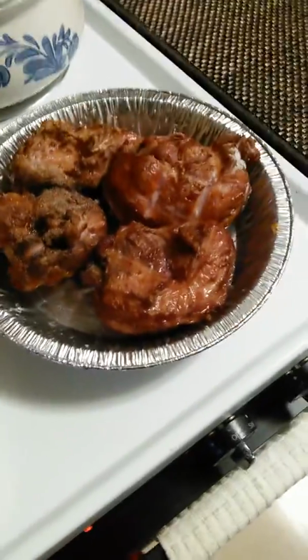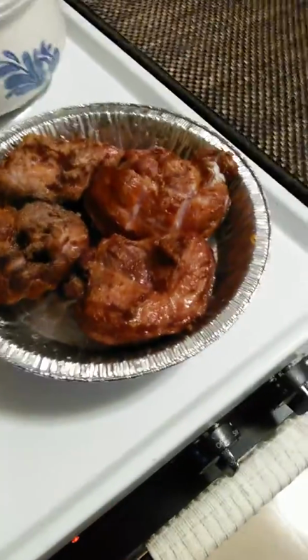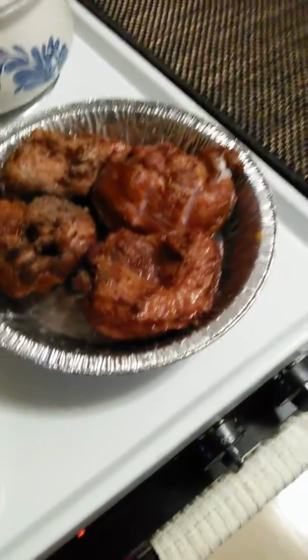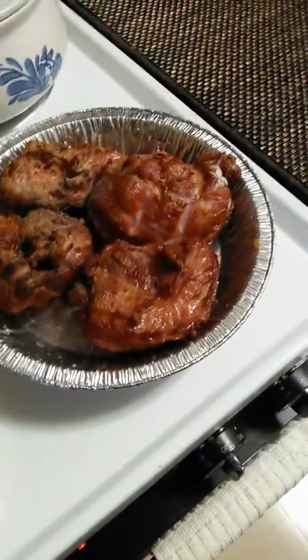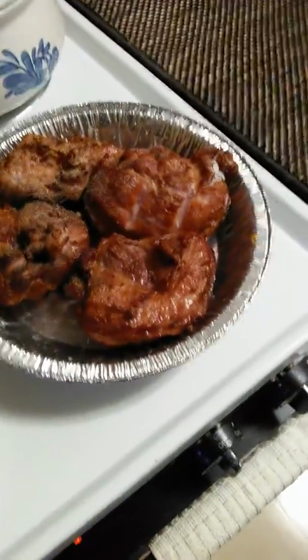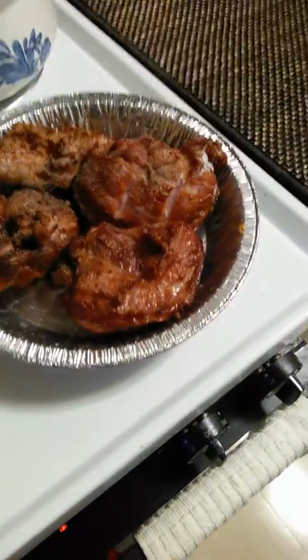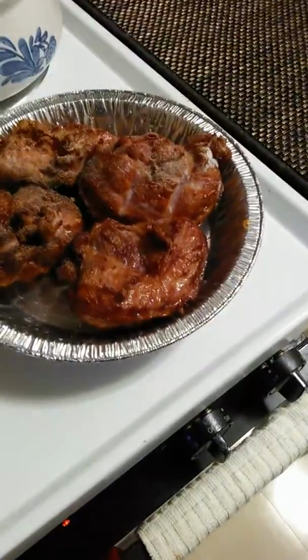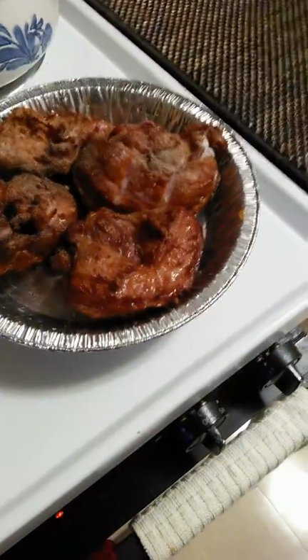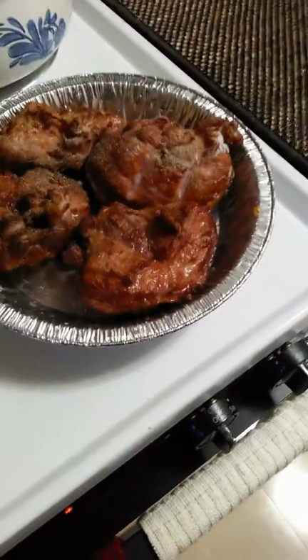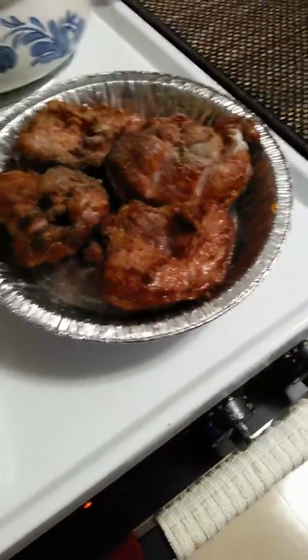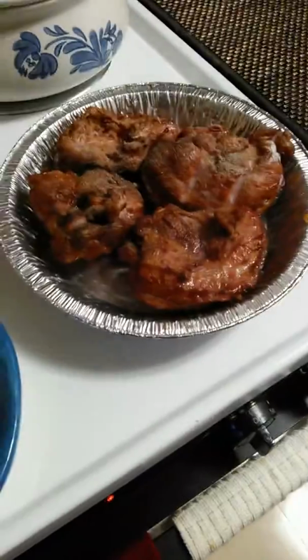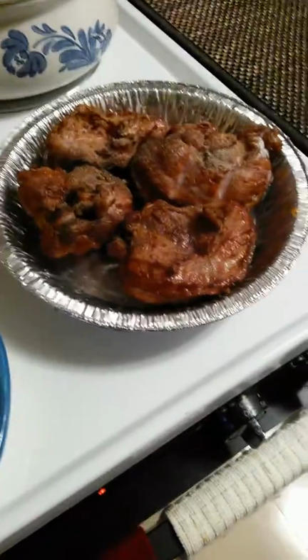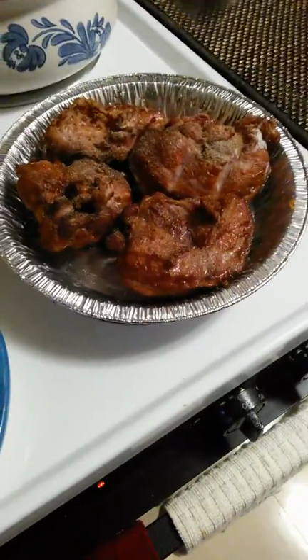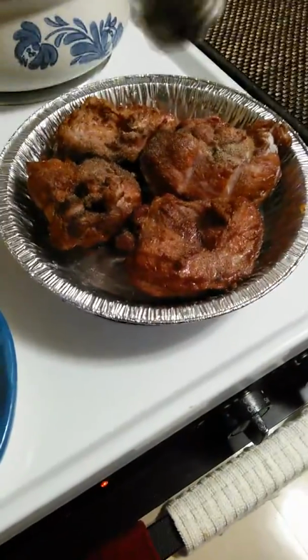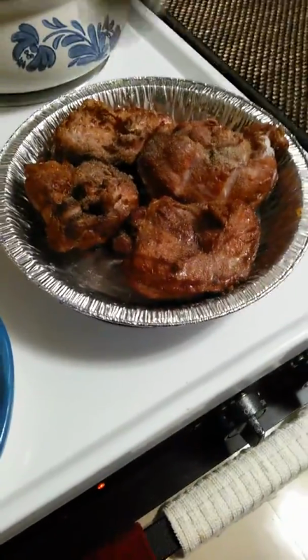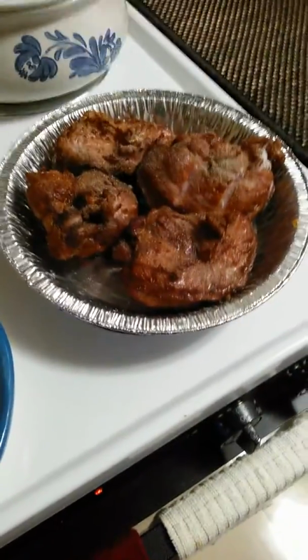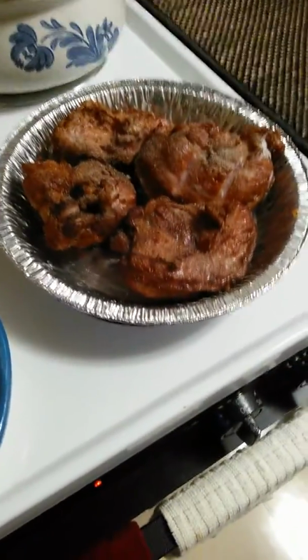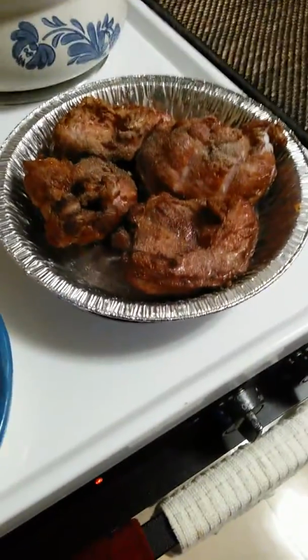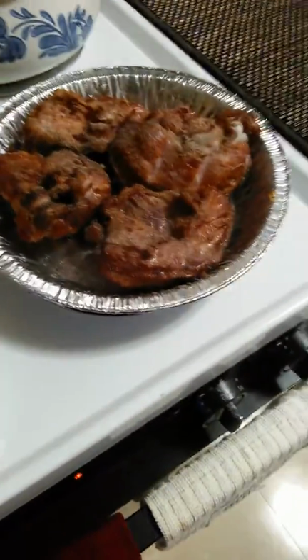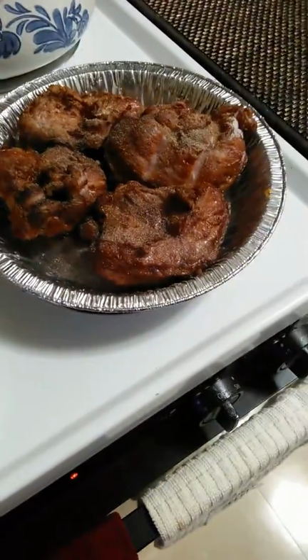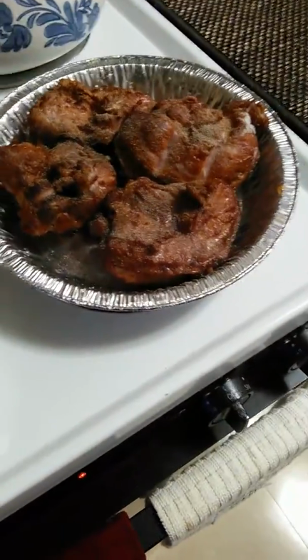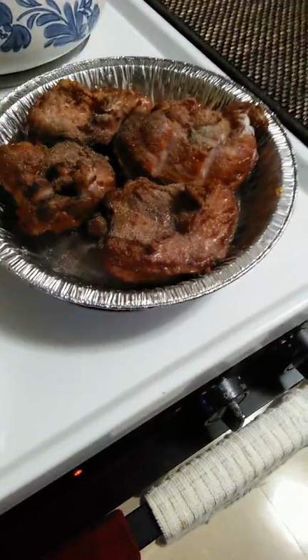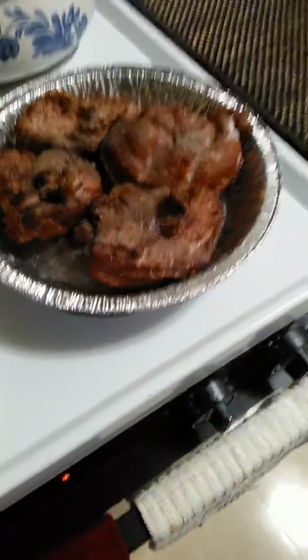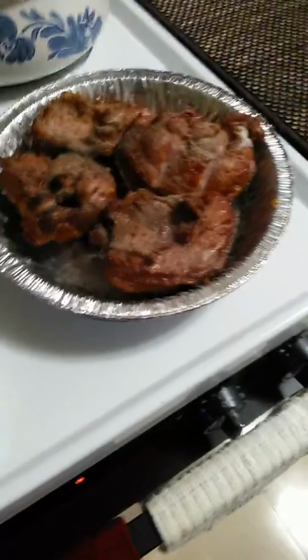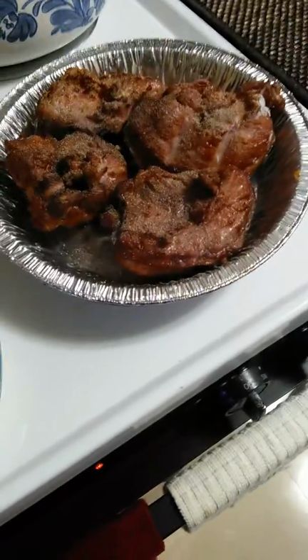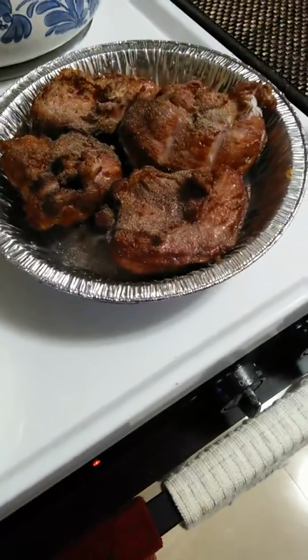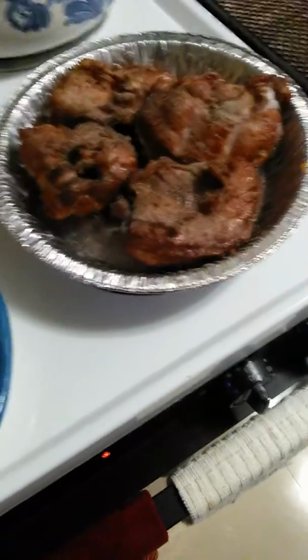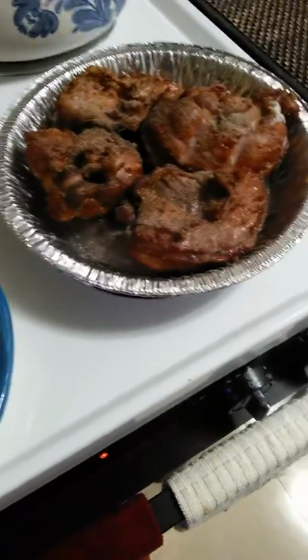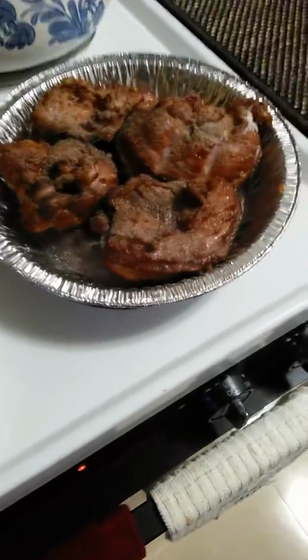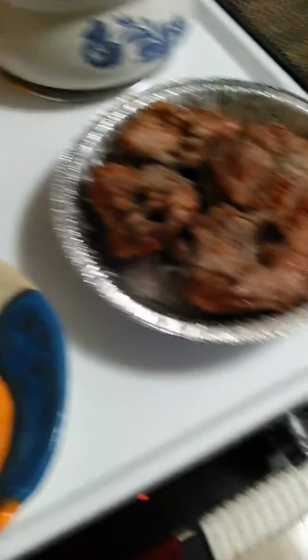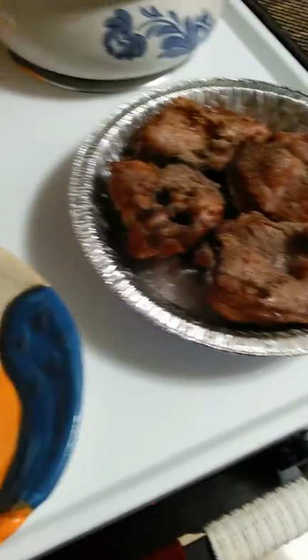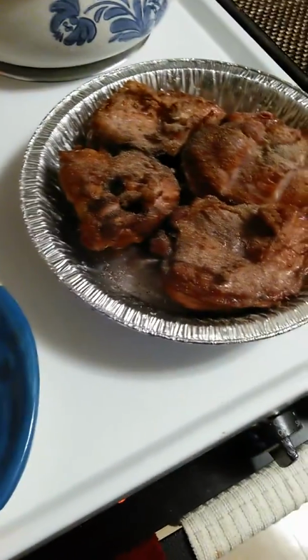Add a little black pepper to the smoked turkey booties. I'm adding black pepper to the booties.